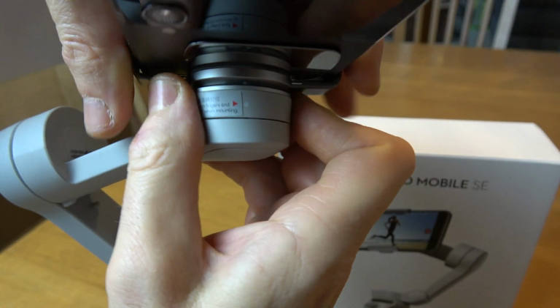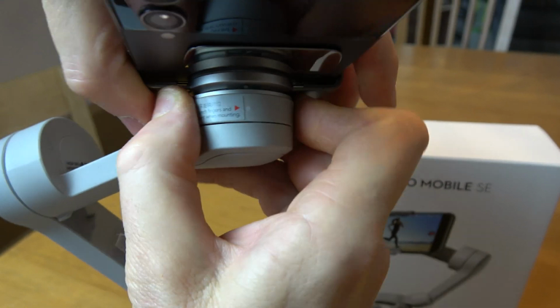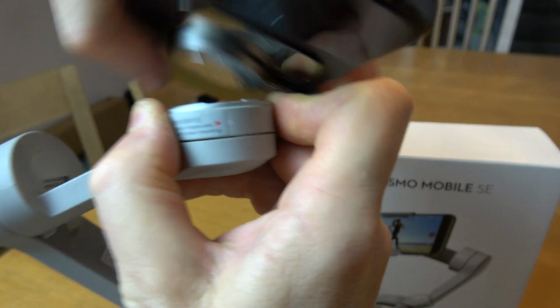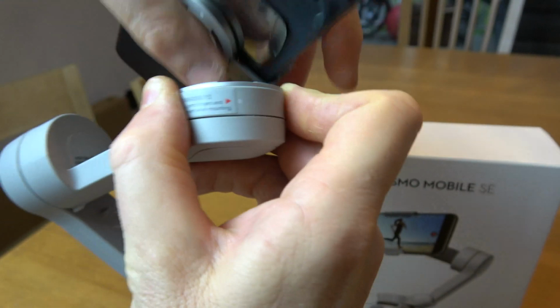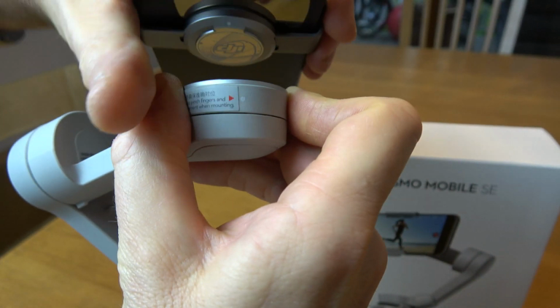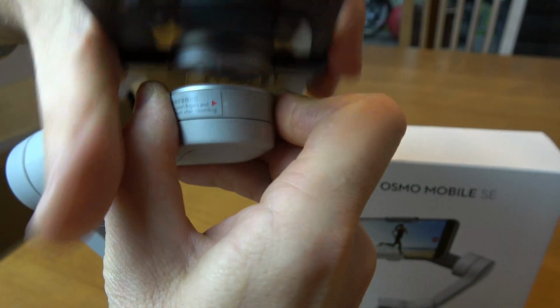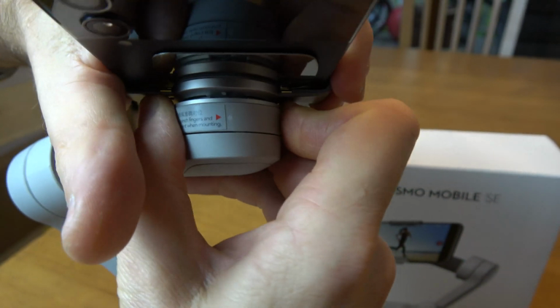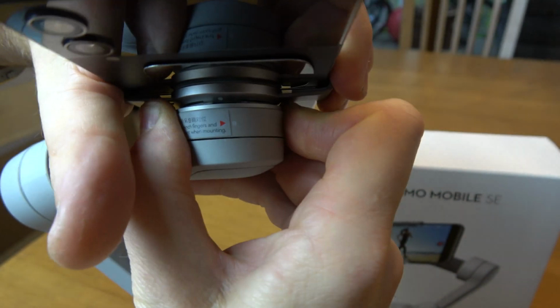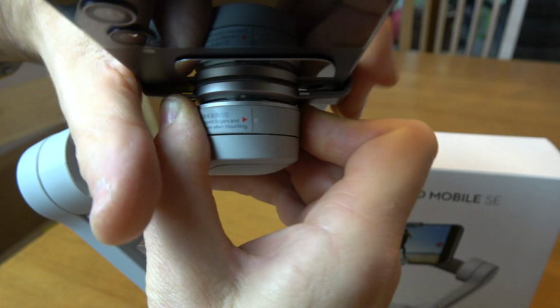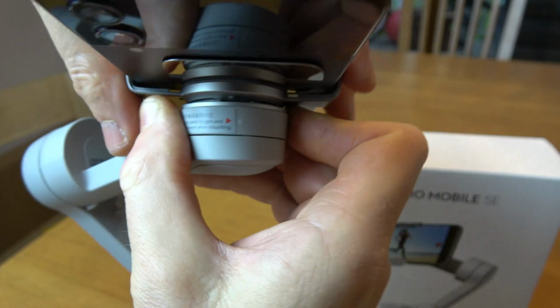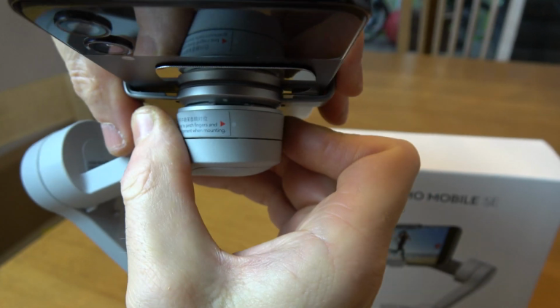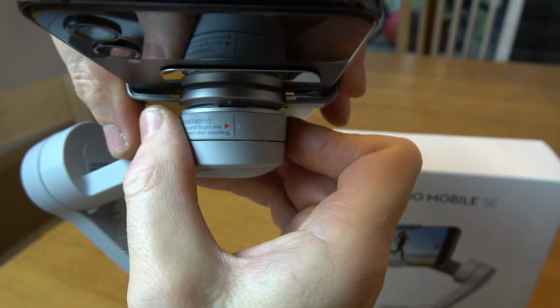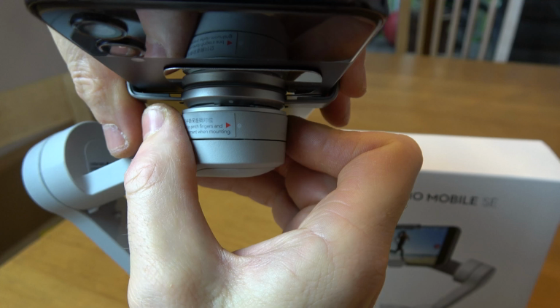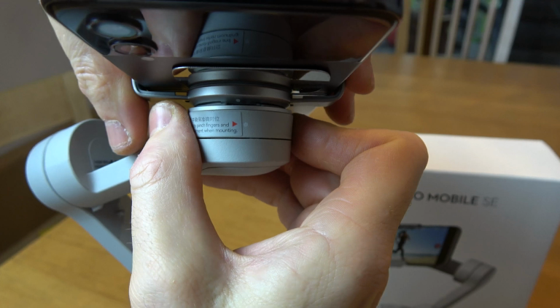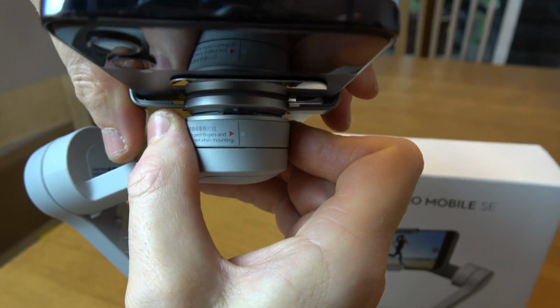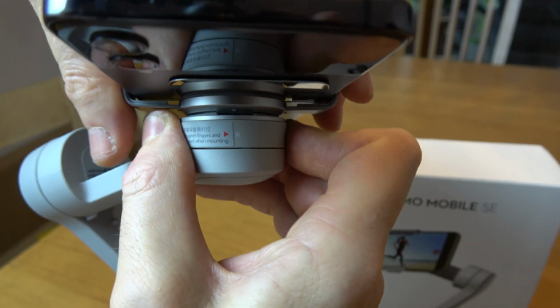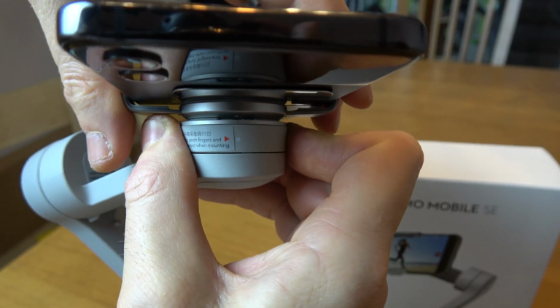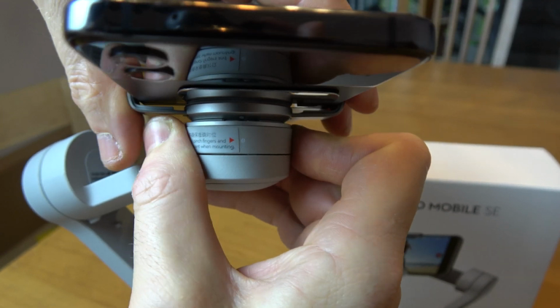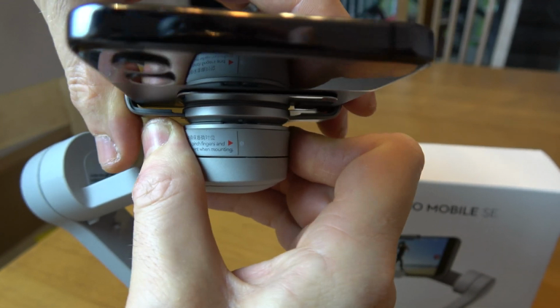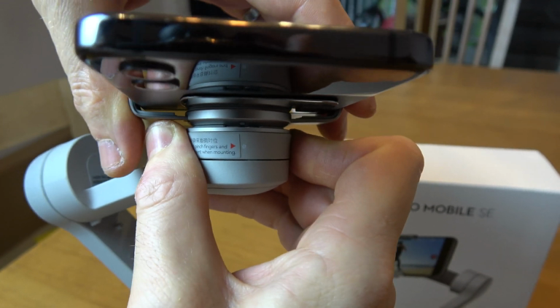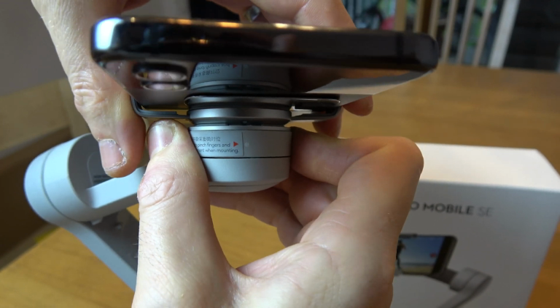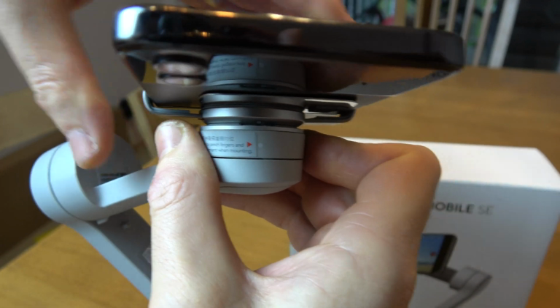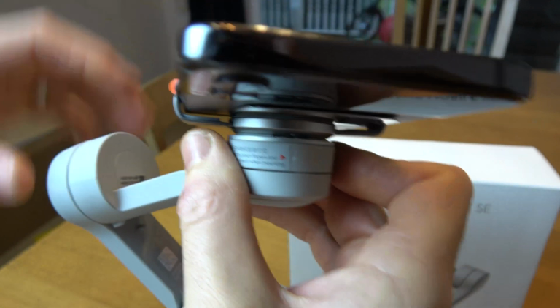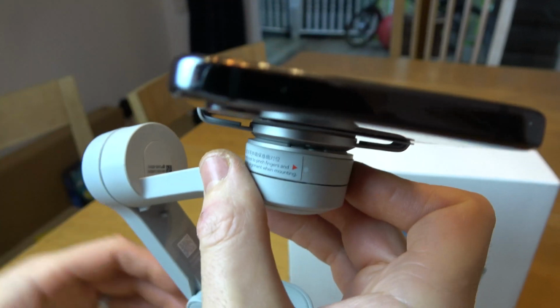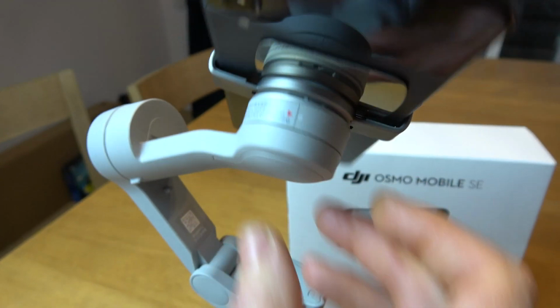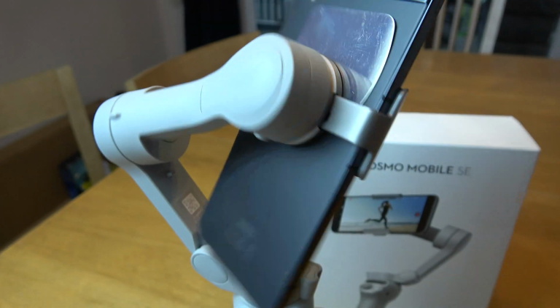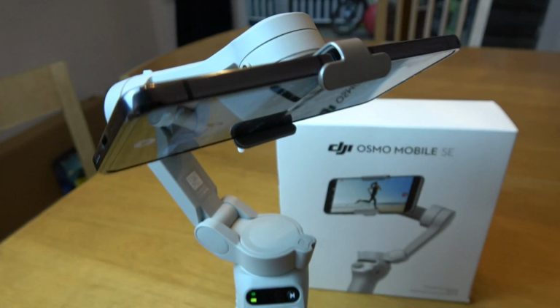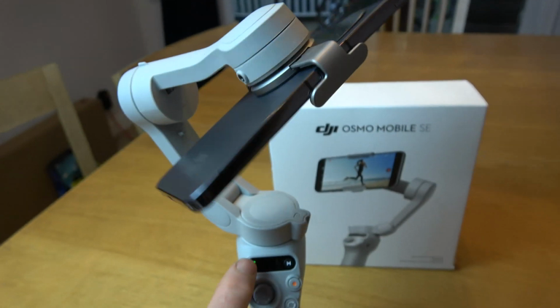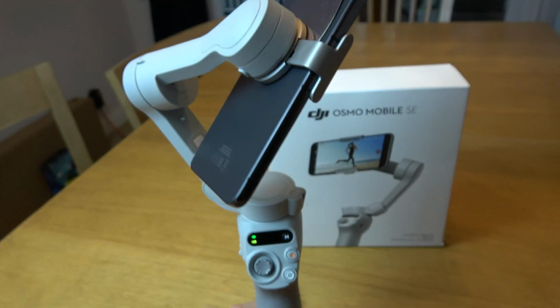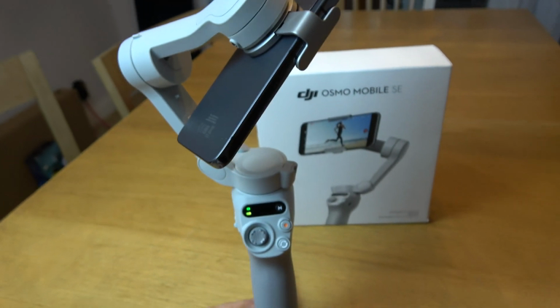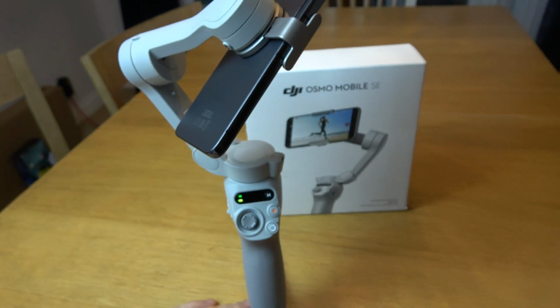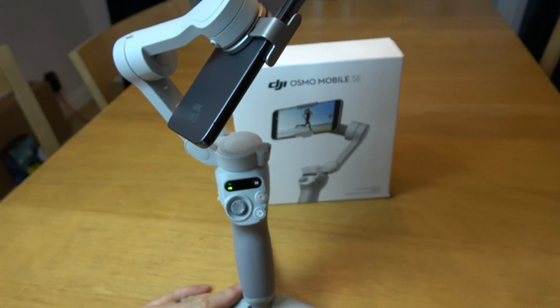Give it a little wiggle to make sure it actually clicks, because sometimes it will snap in but might not be perfectly seated. Give it a little turn until it clicks into place. Note that it's still flashing green at this point.